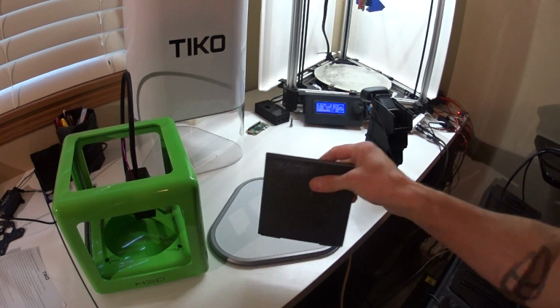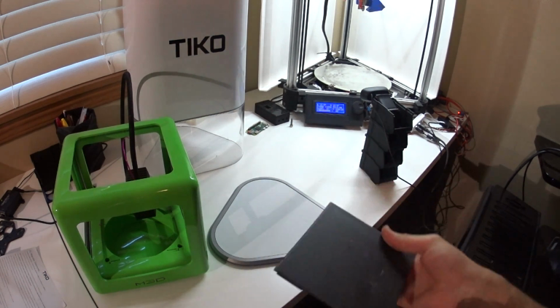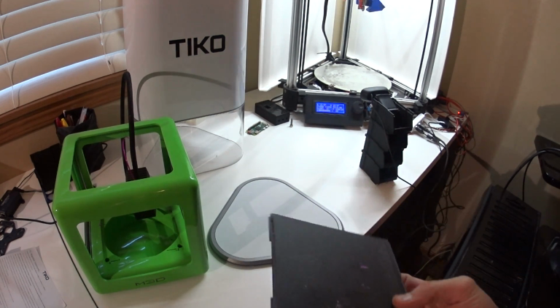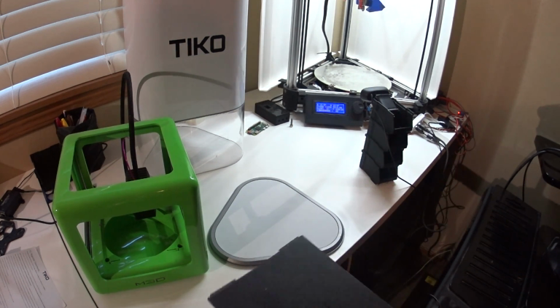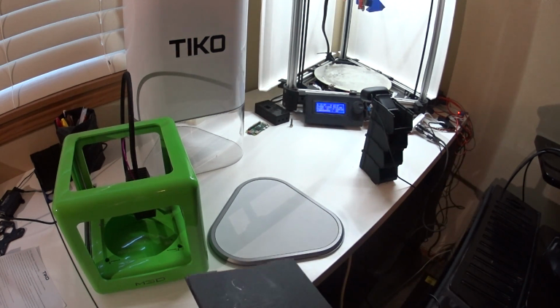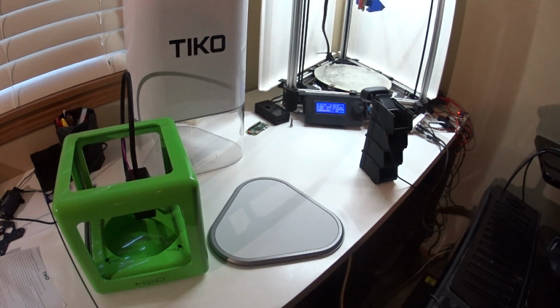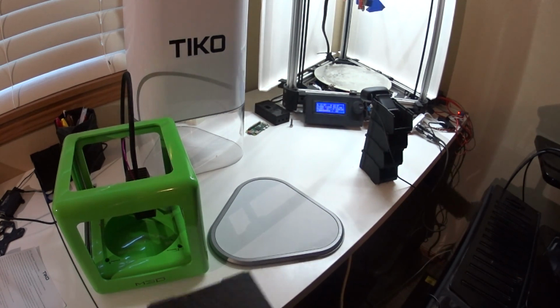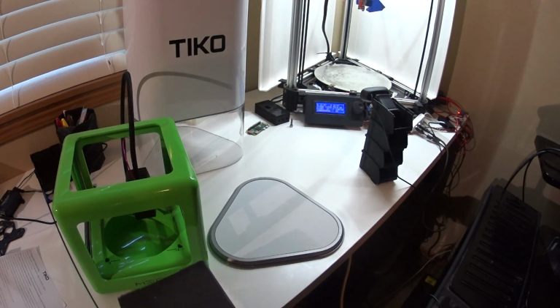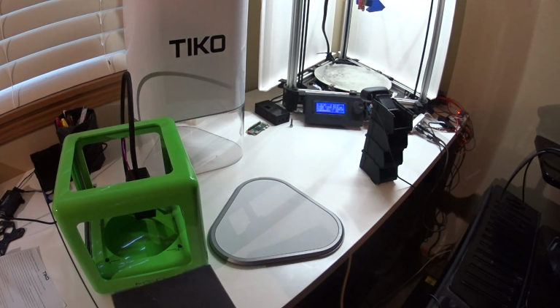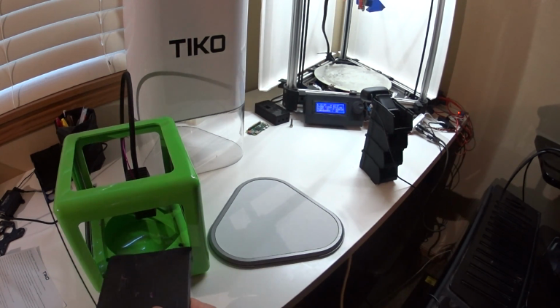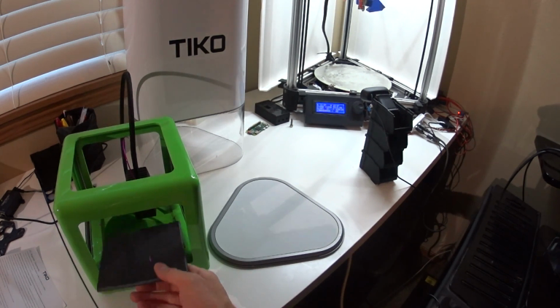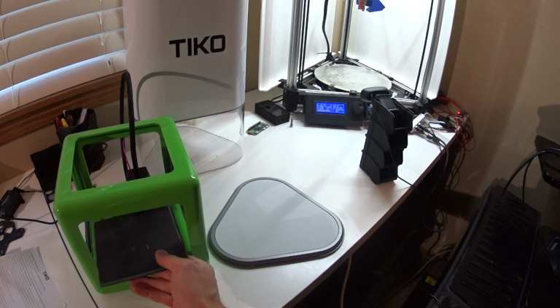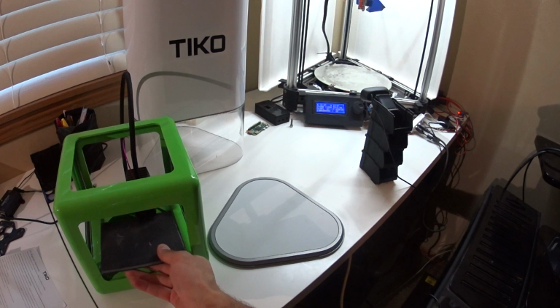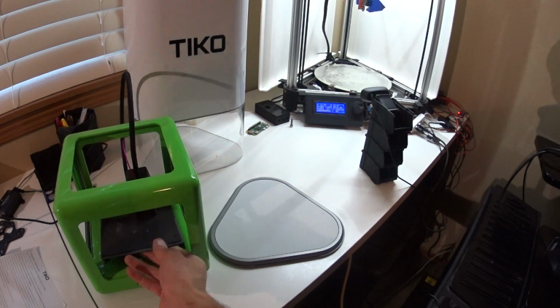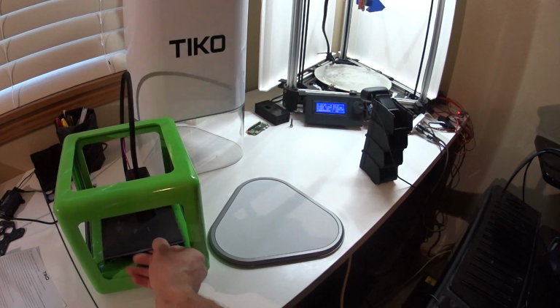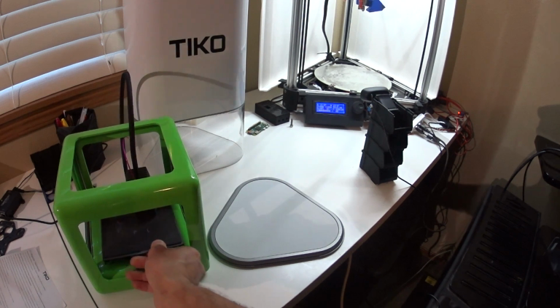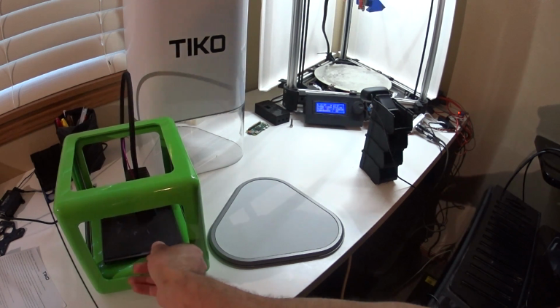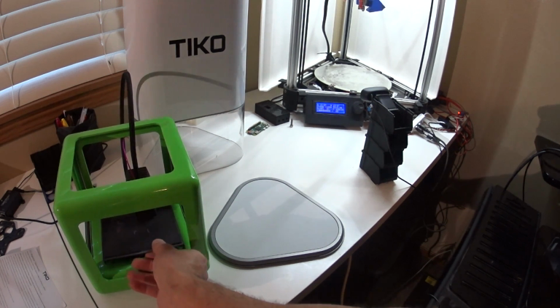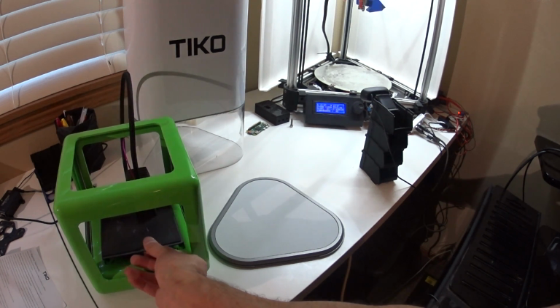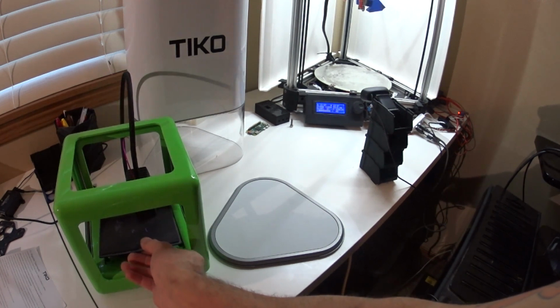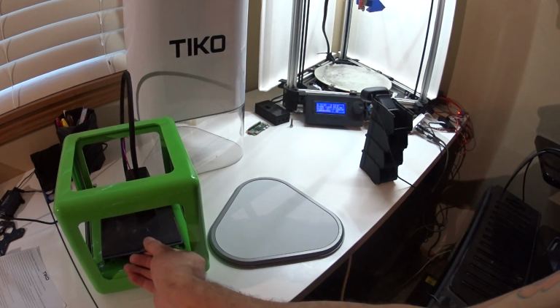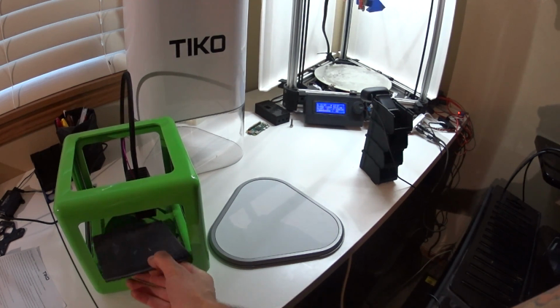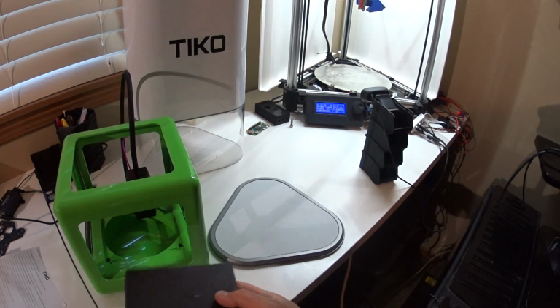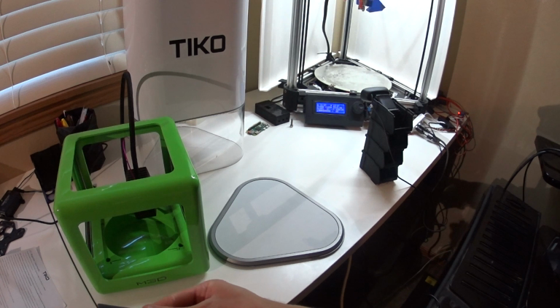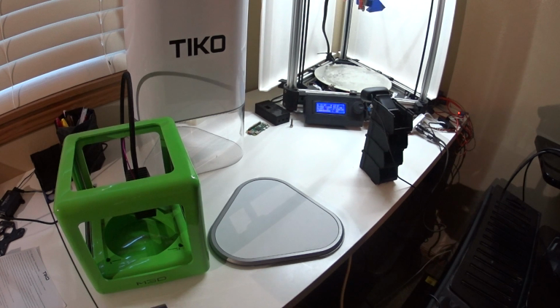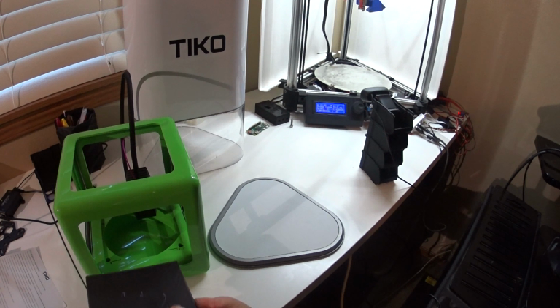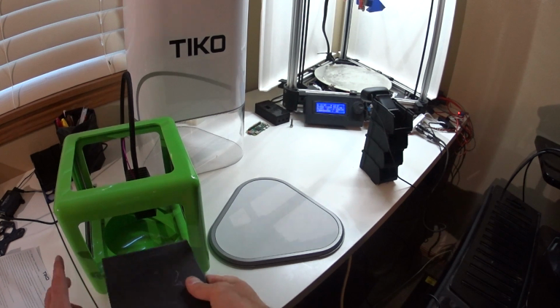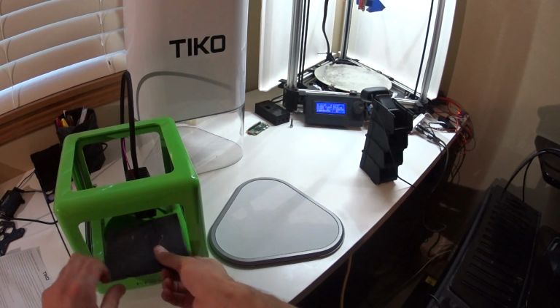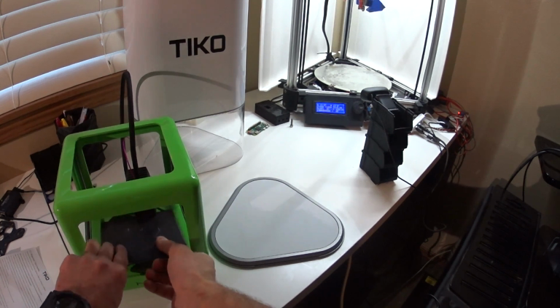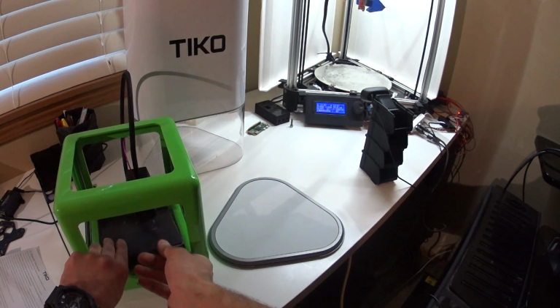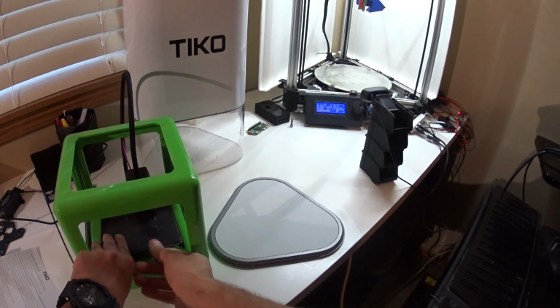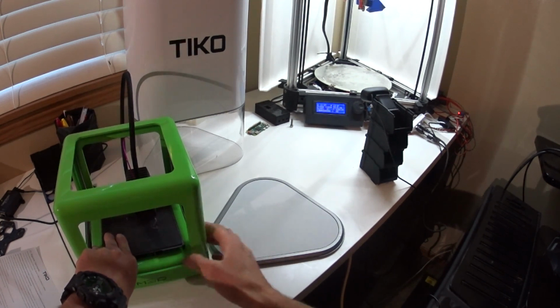If the Tico holds its $180 price point, I would definitely recommend the Tico over the M3D Micro, which I think was around four to five hundred bucks.